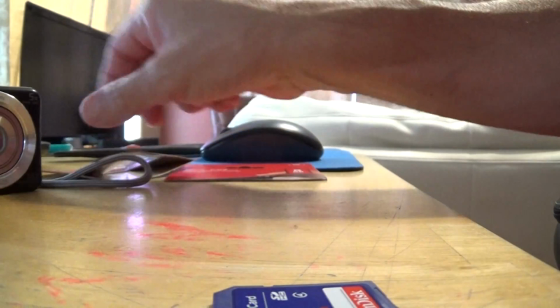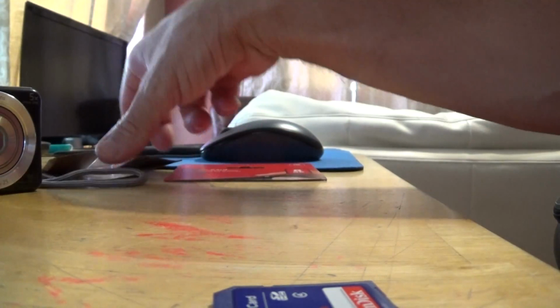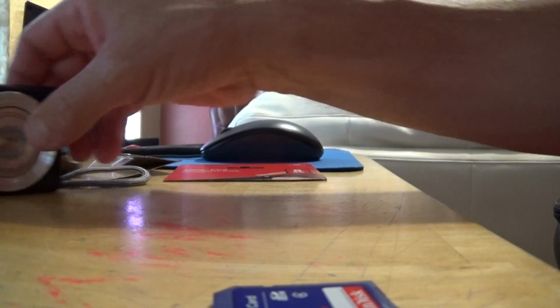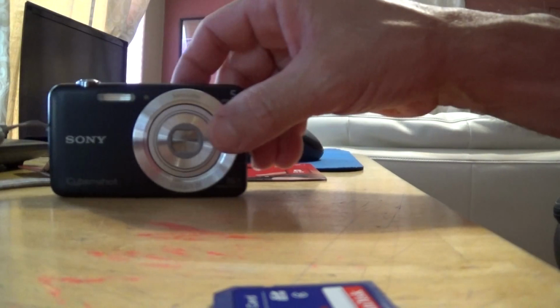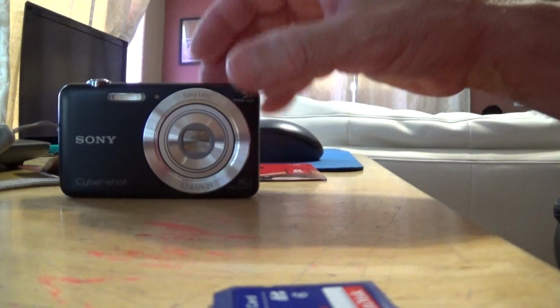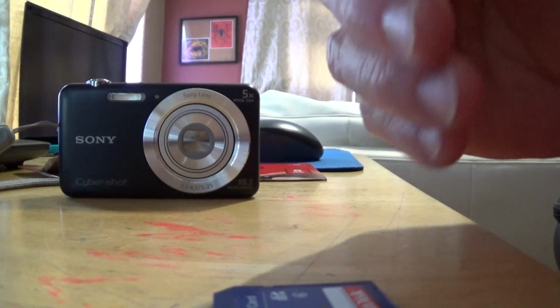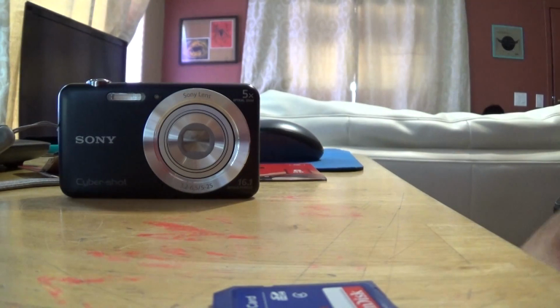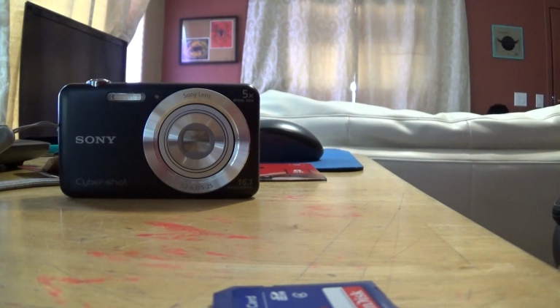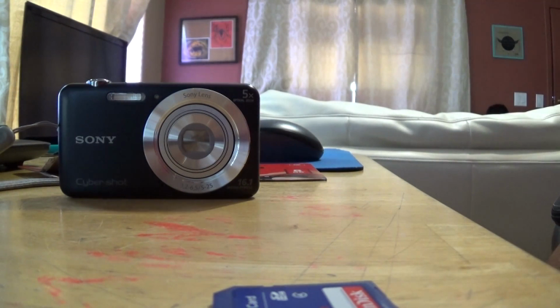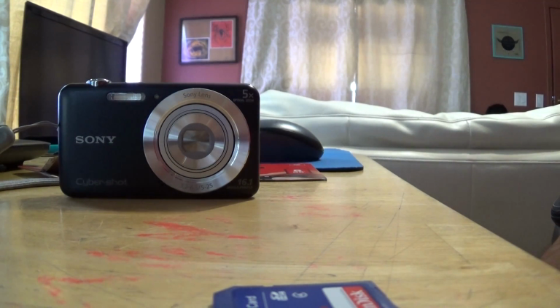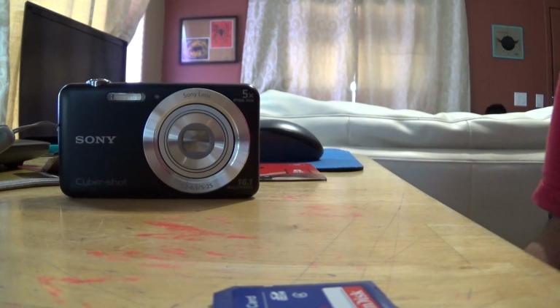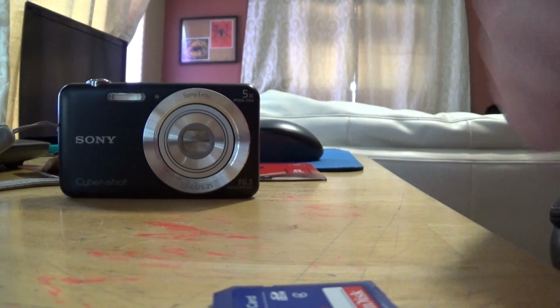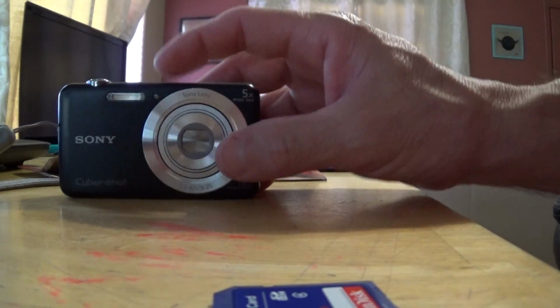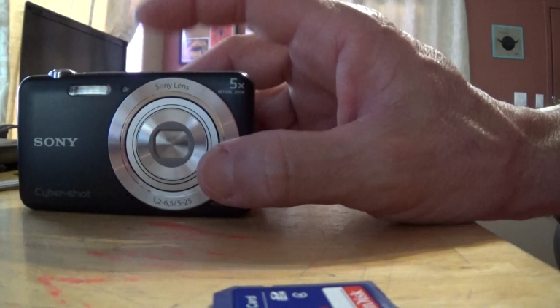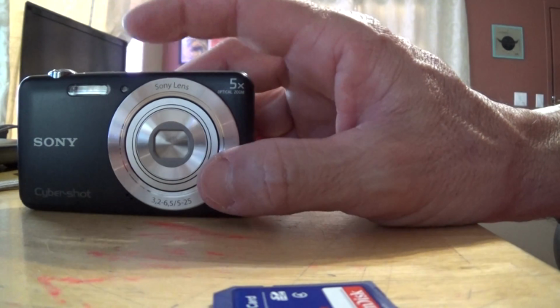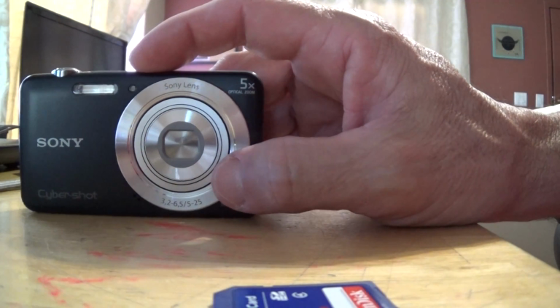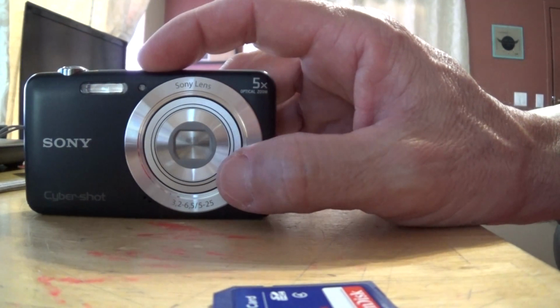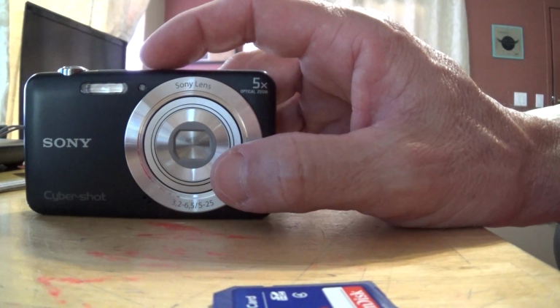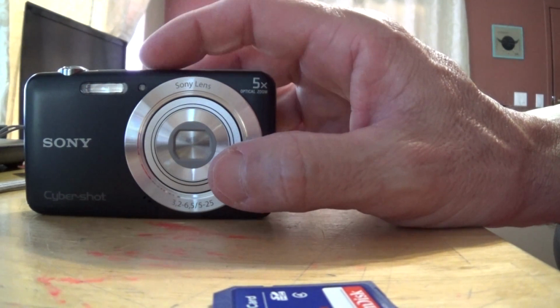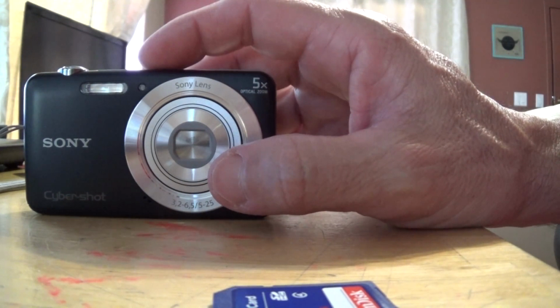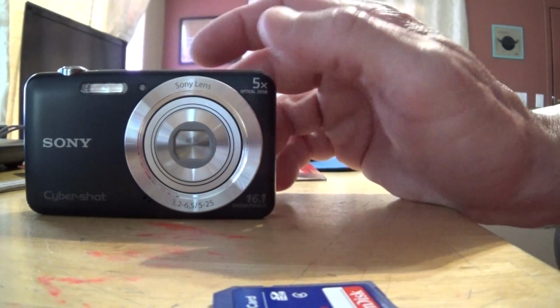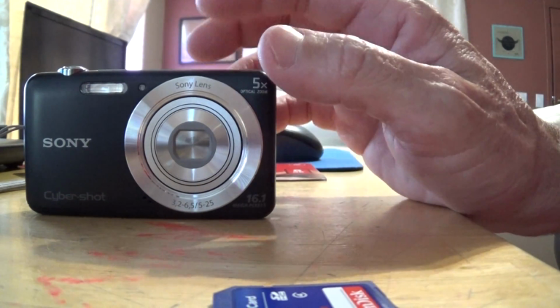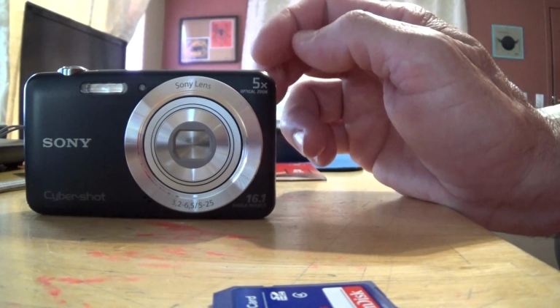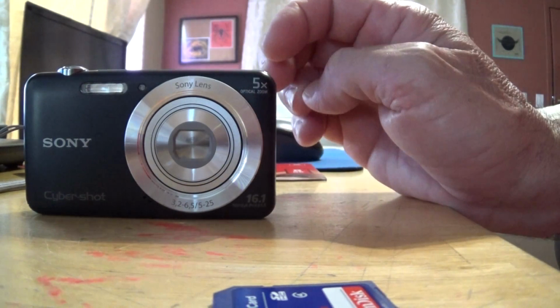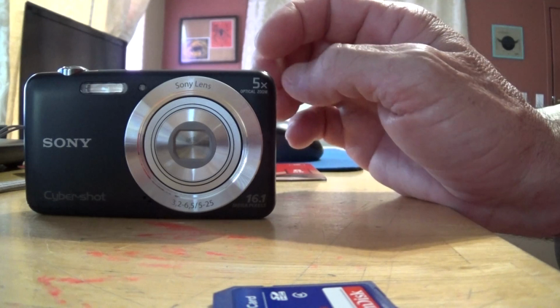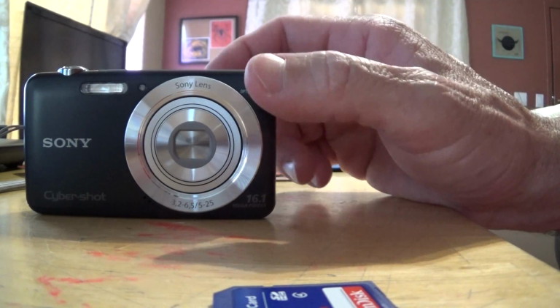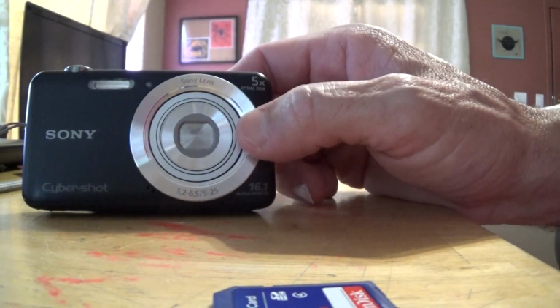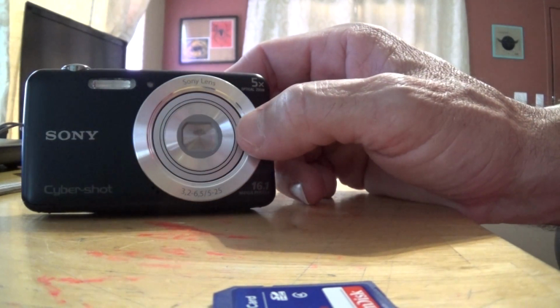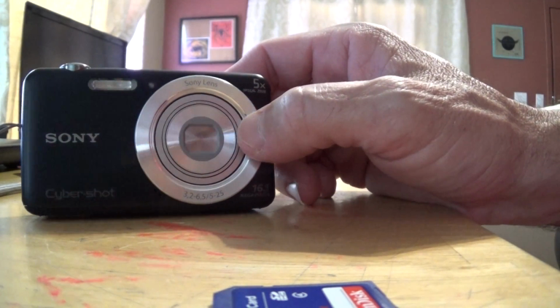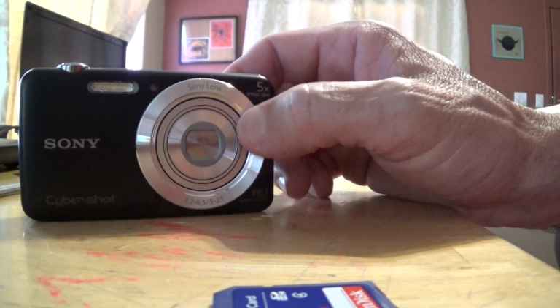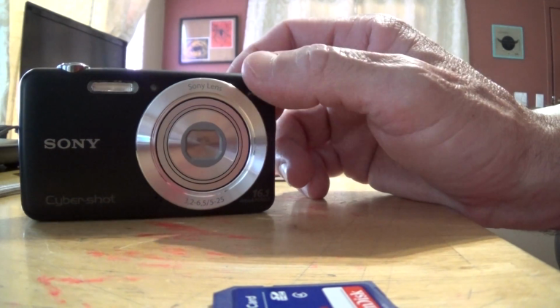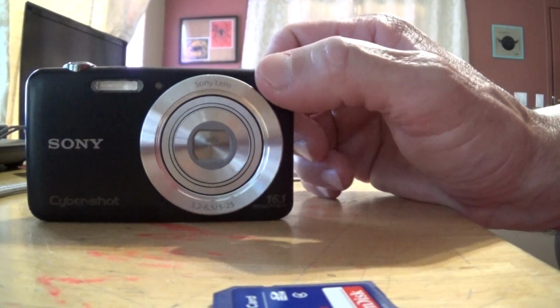So there you have it — Sony Cybershot. Go on Fingerhut and check it out yourself. The monthly payment for just one camera is $14.99 a month on your Fingerhut monthly payment. That's not bad if you only want to get one camera.